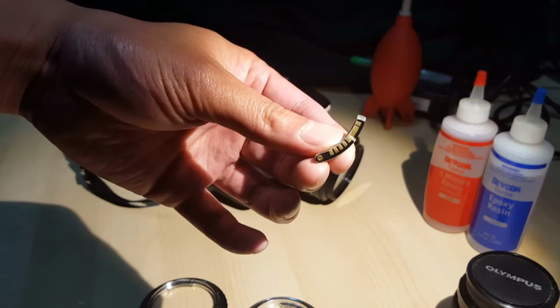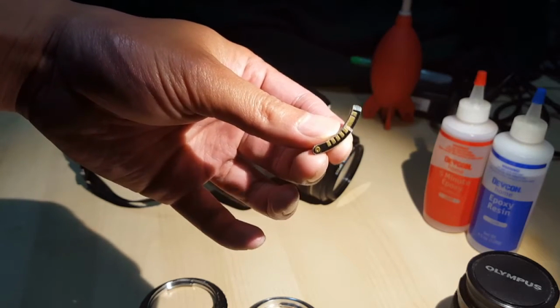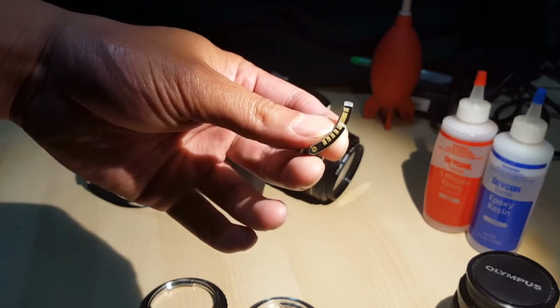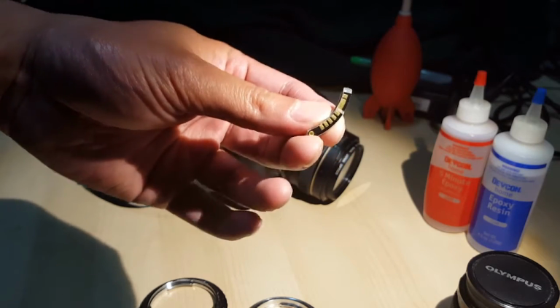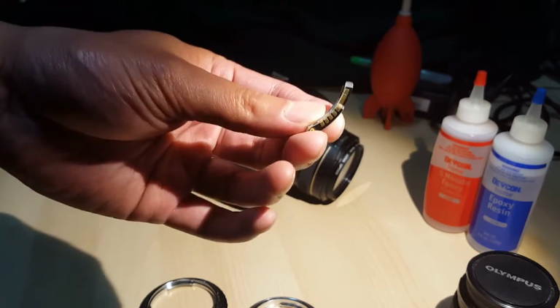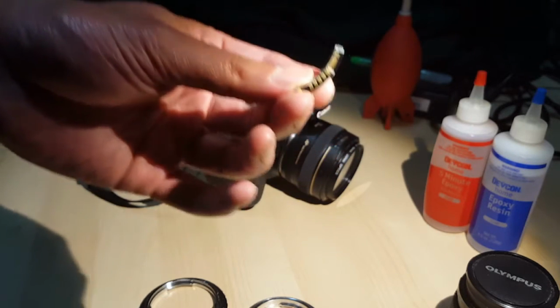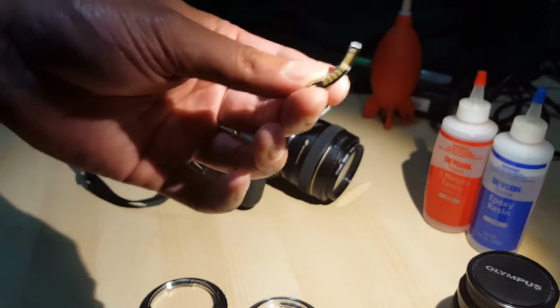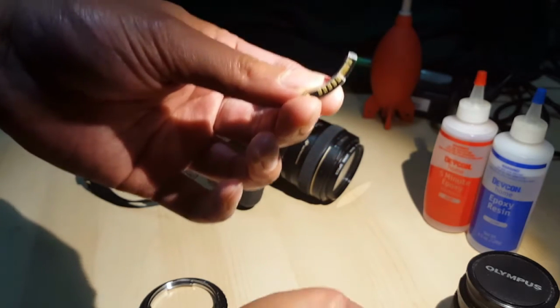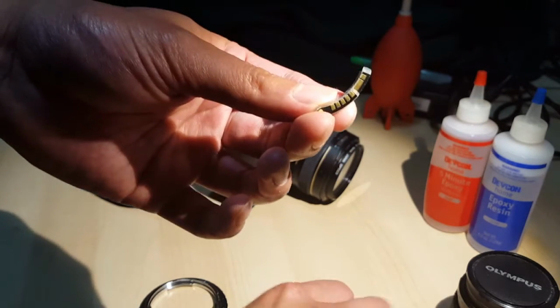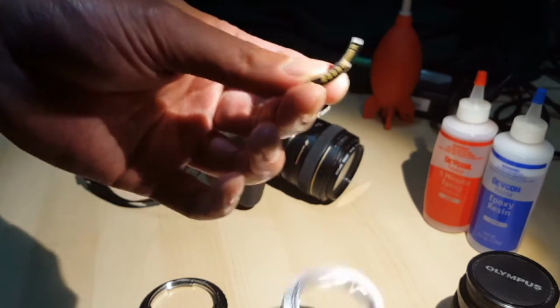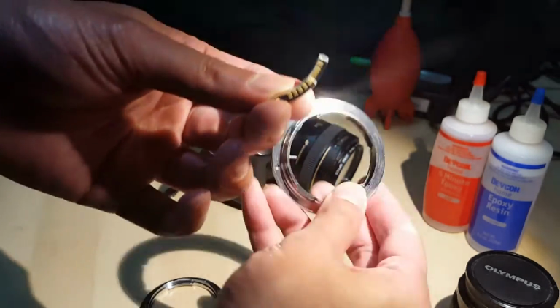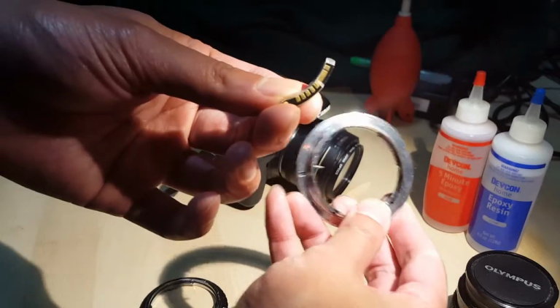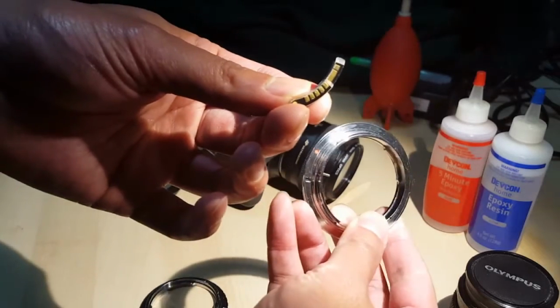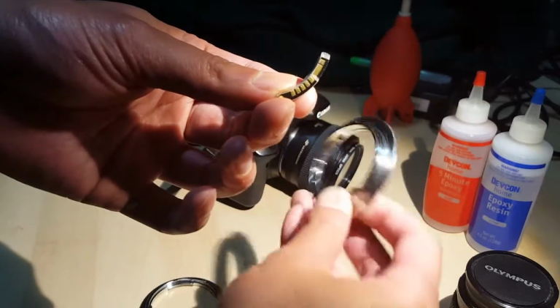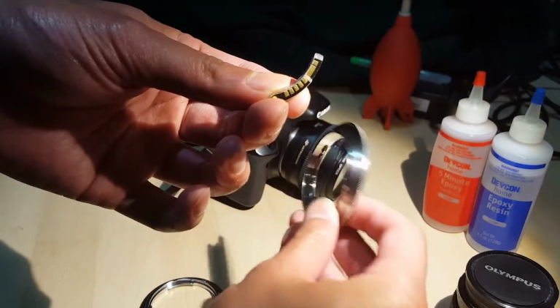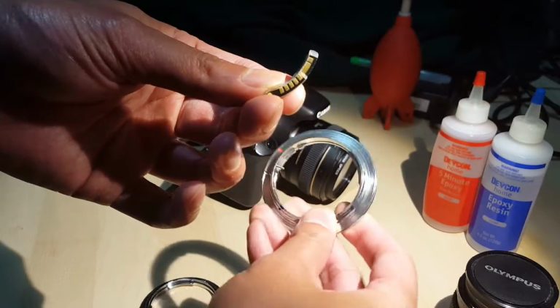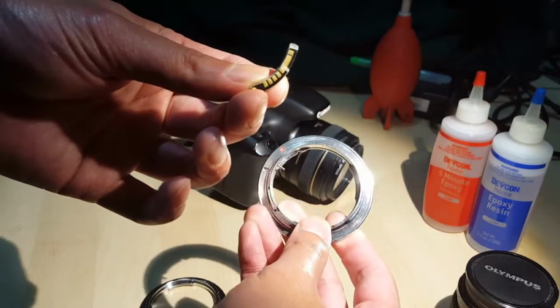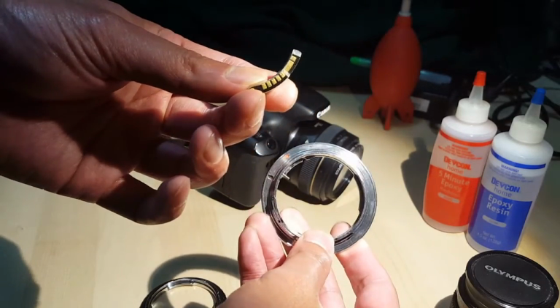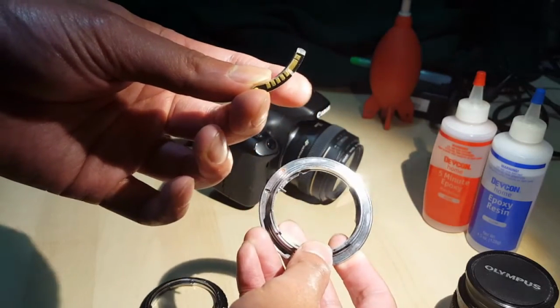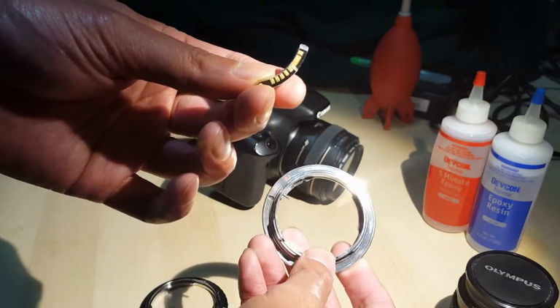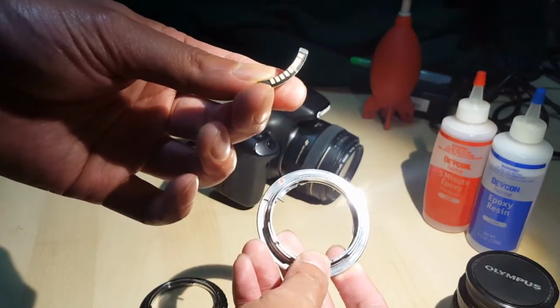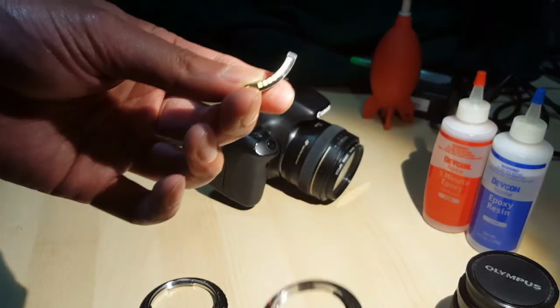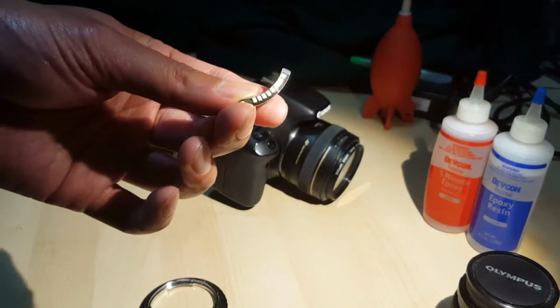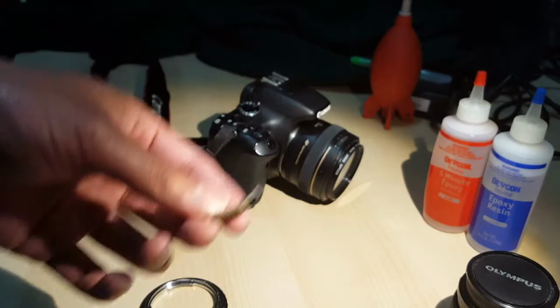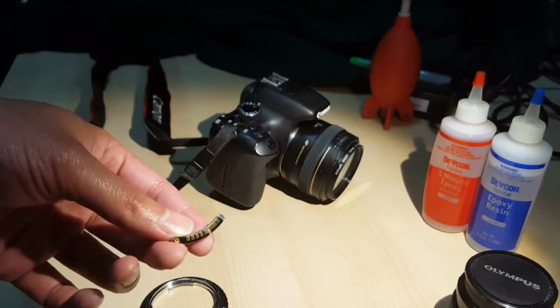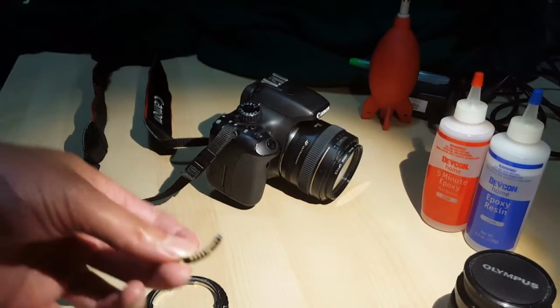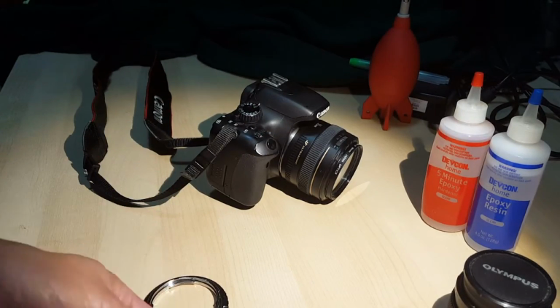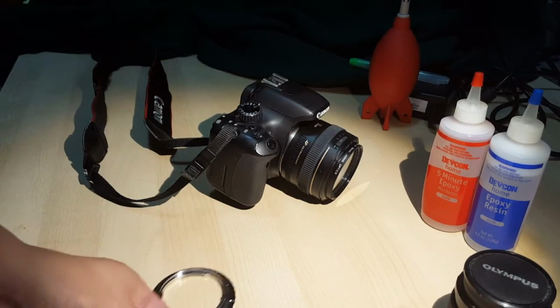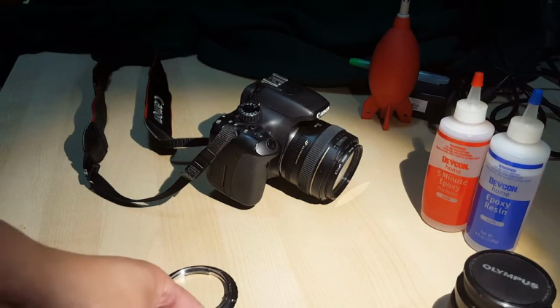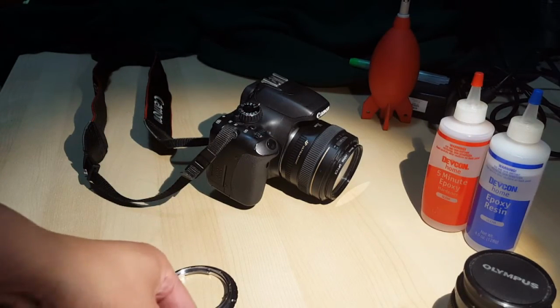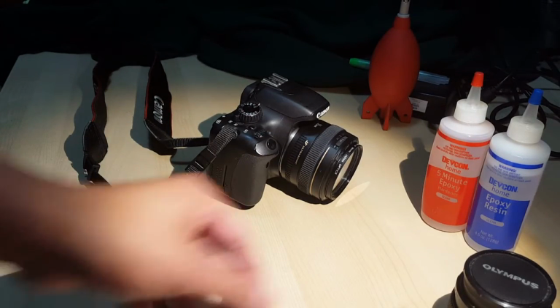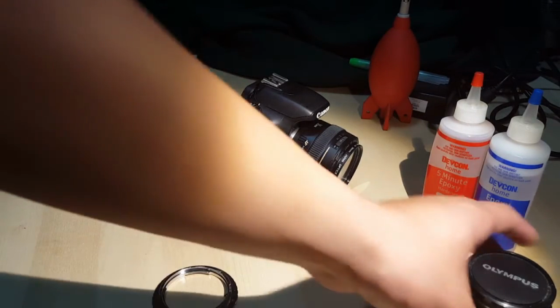Hey YouTube, today we're going to put a chip on an adapter ring for a Canon. Let's start from the beginning.